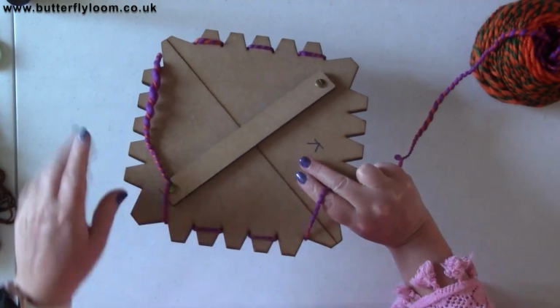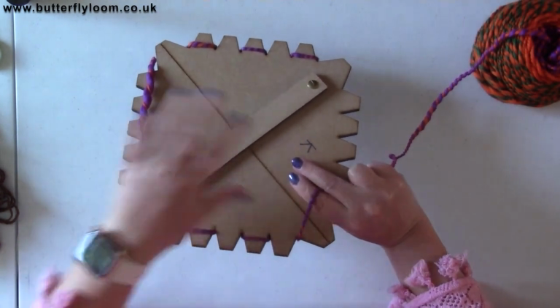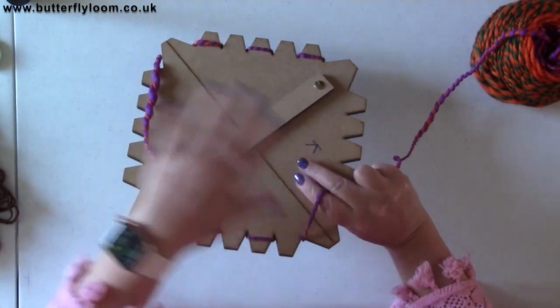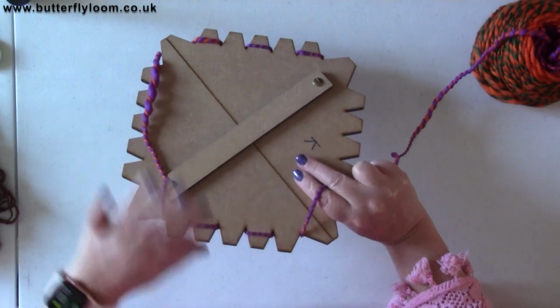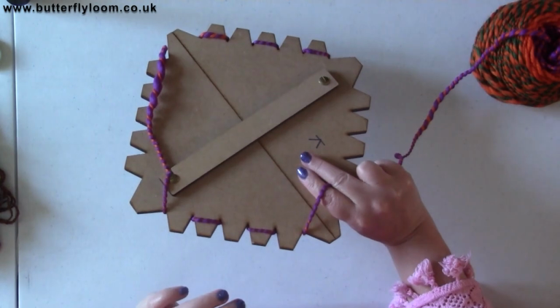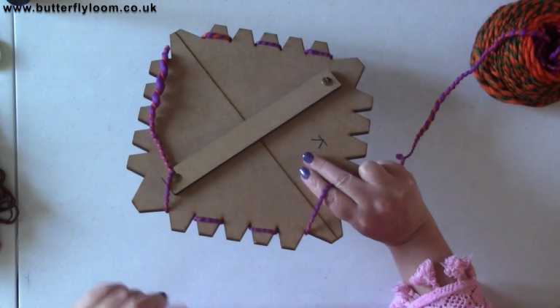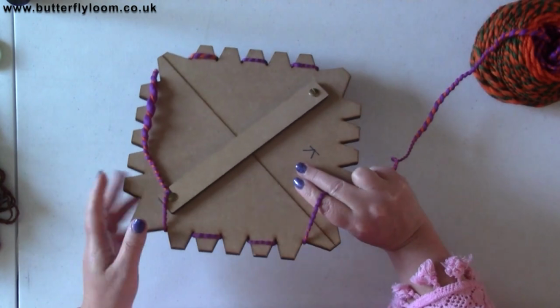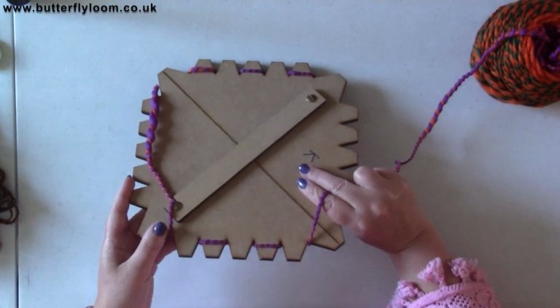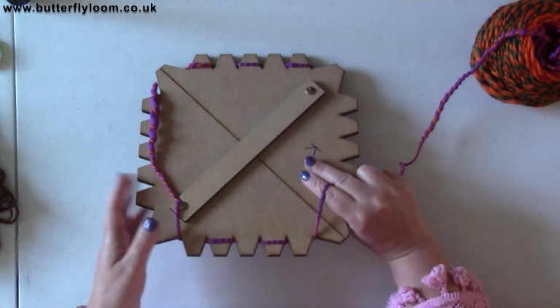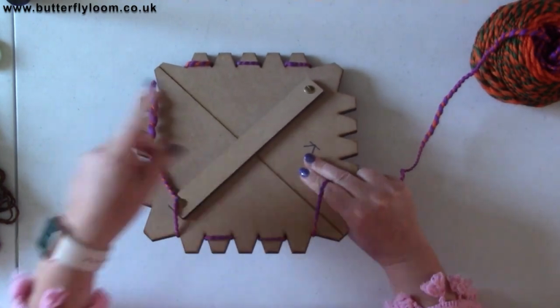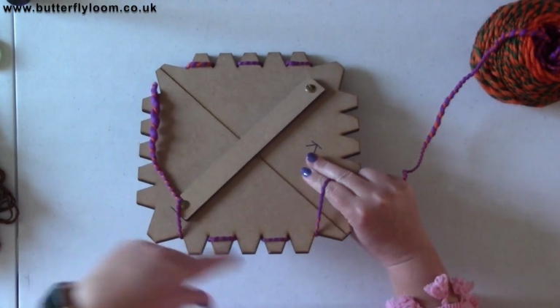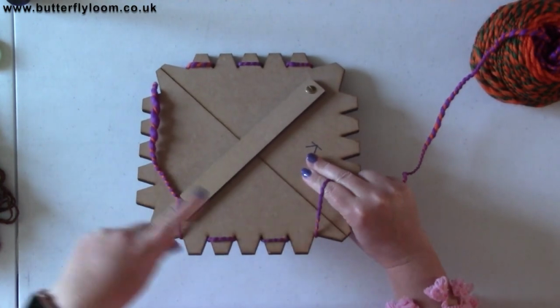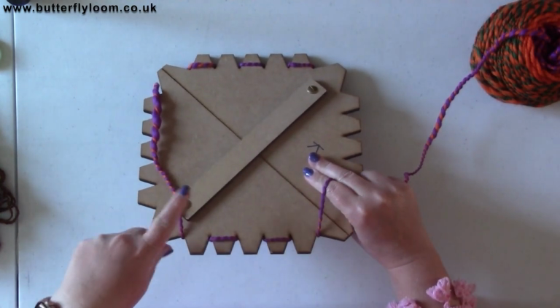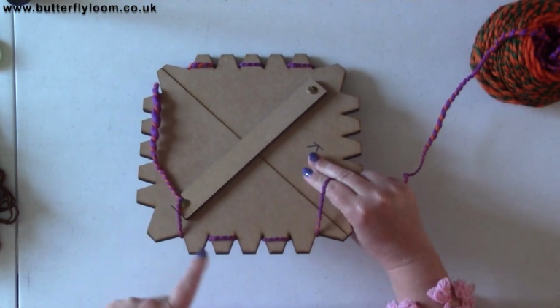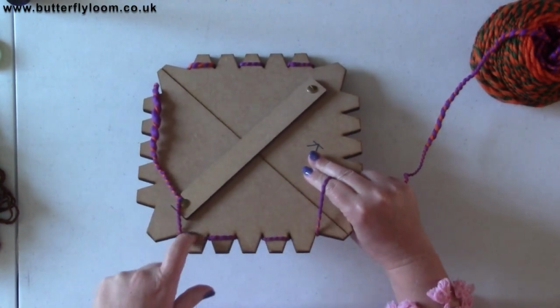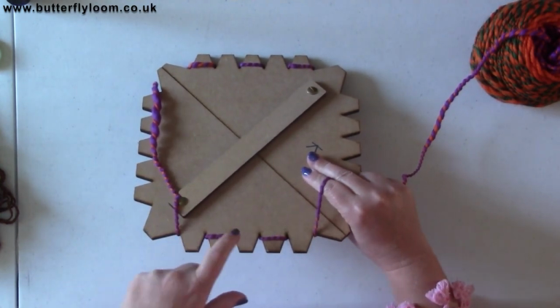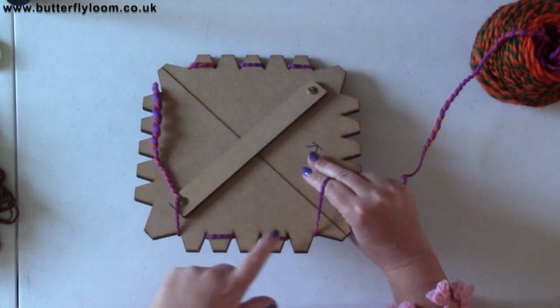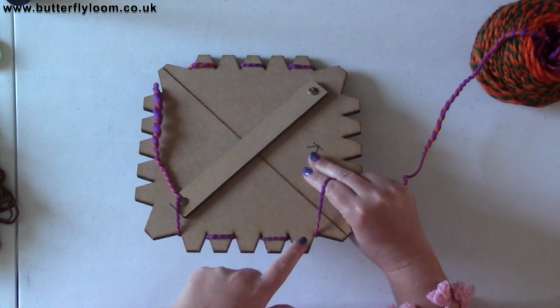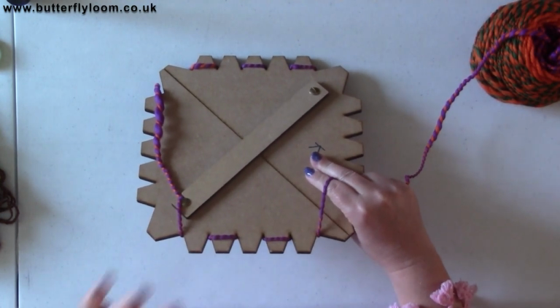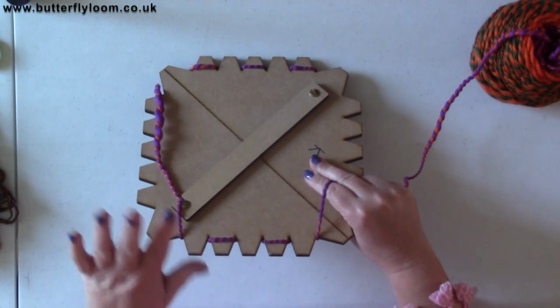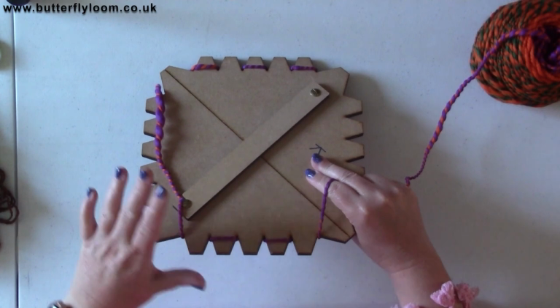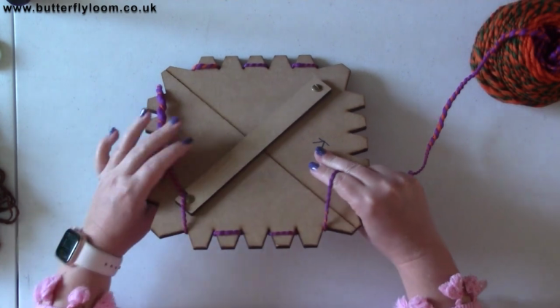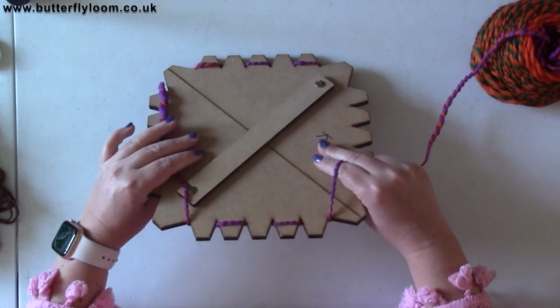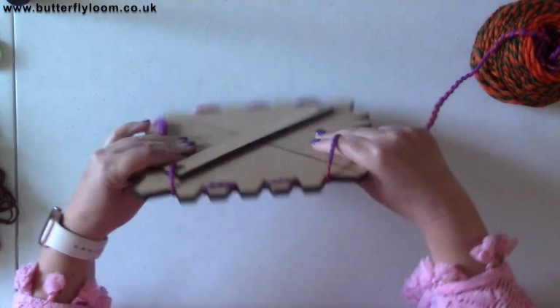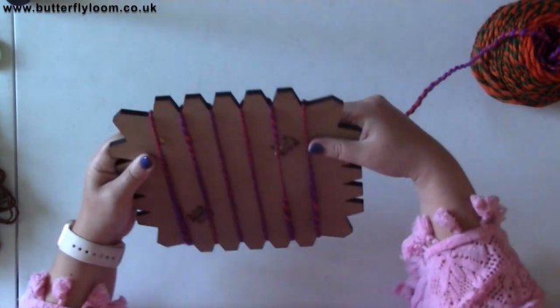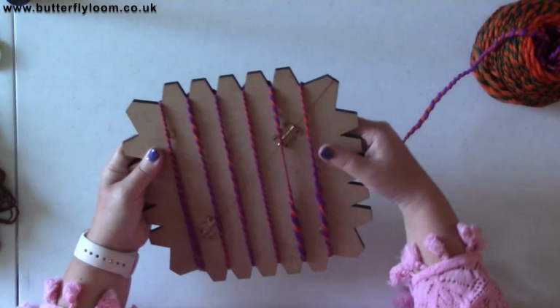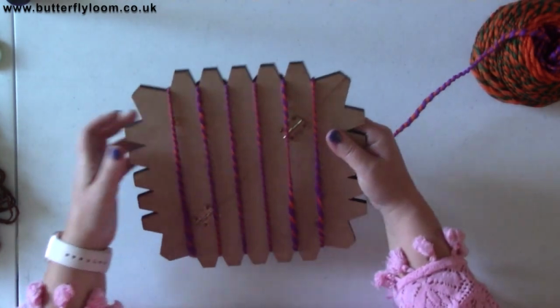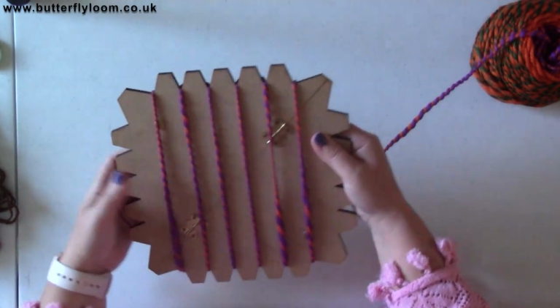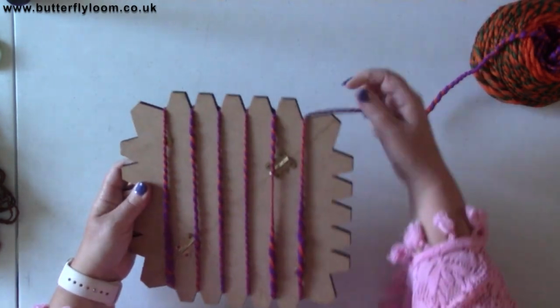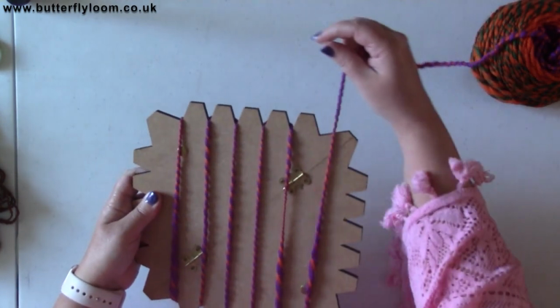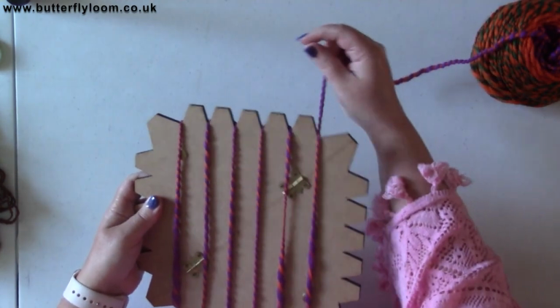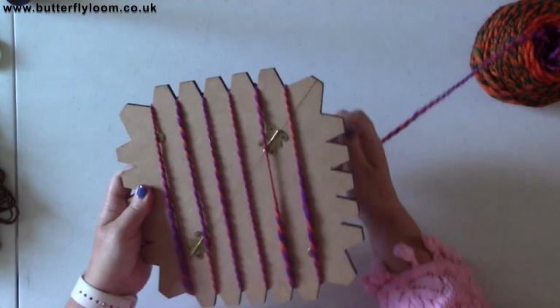The way you tell if you've done a whole round is every single one of these should be covered — I'll show you more in a second. Once we've got to this point, we're just going to turn it so the empty side is facing again.